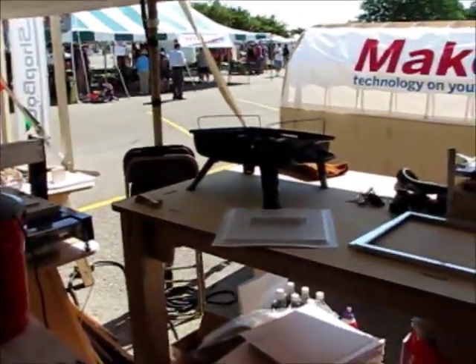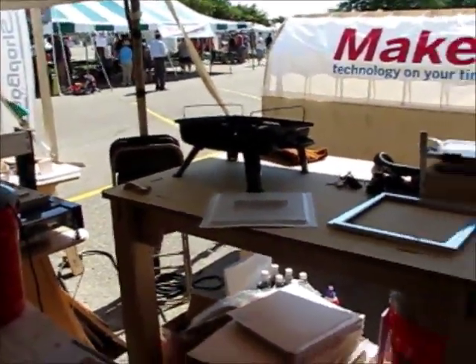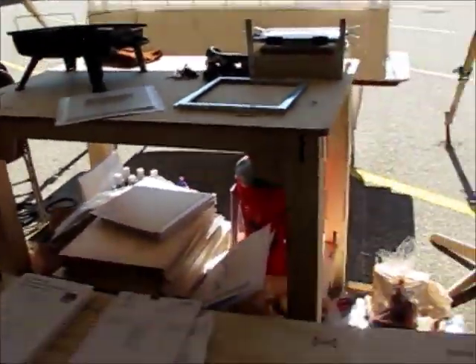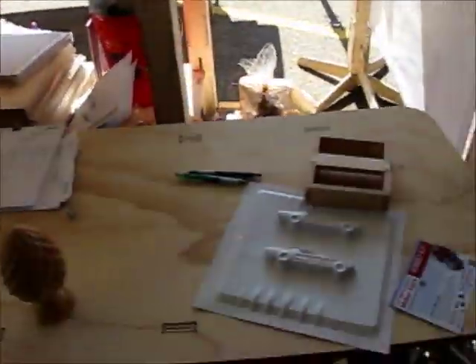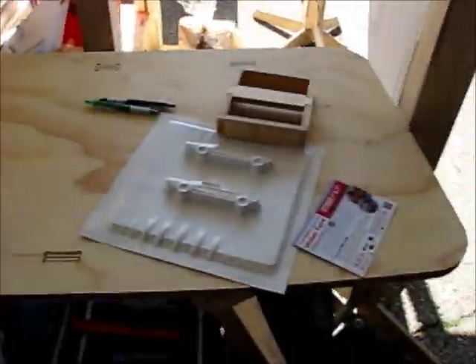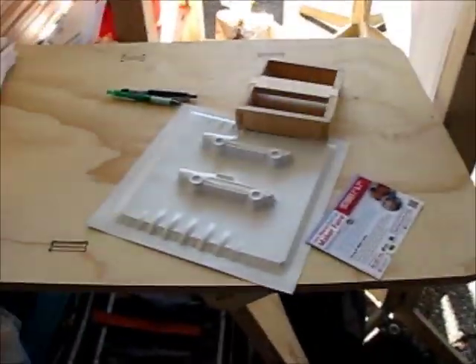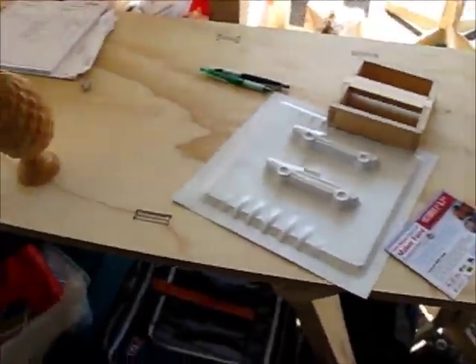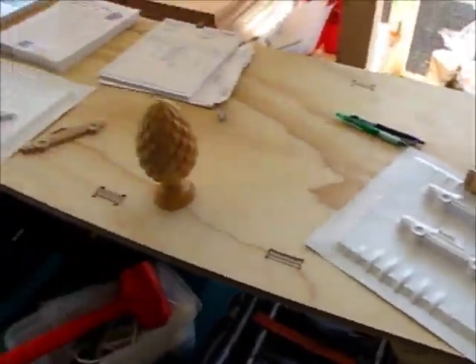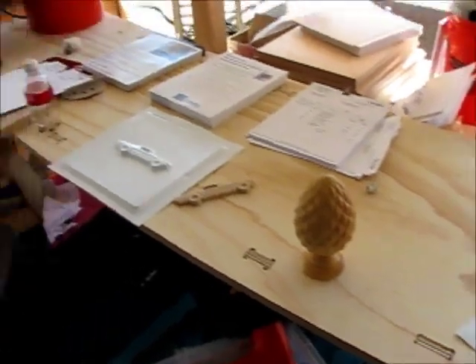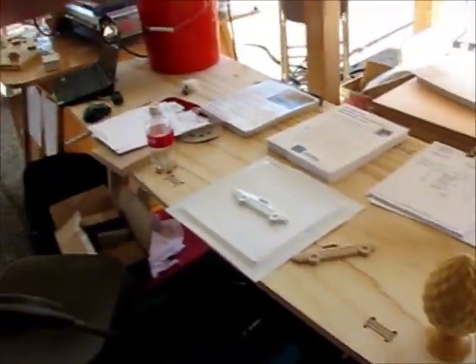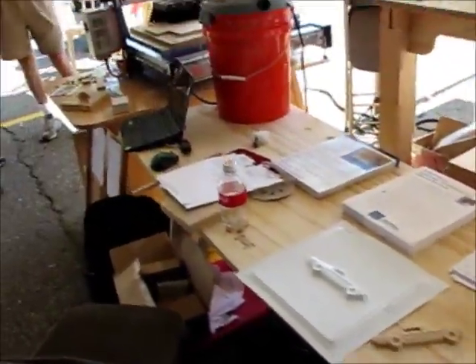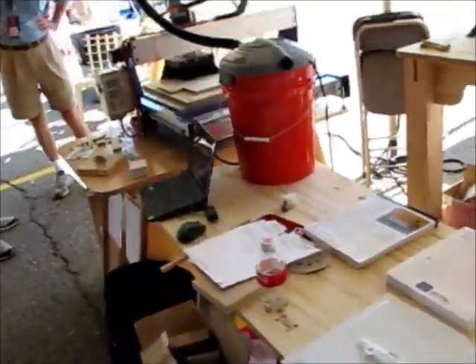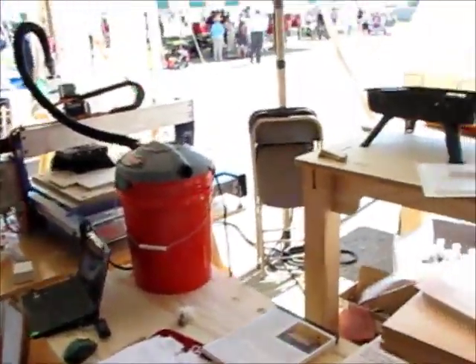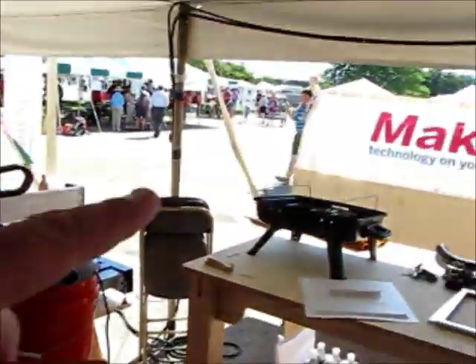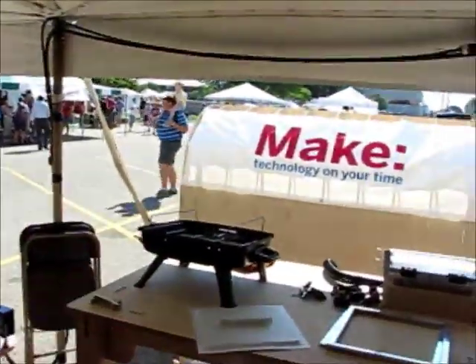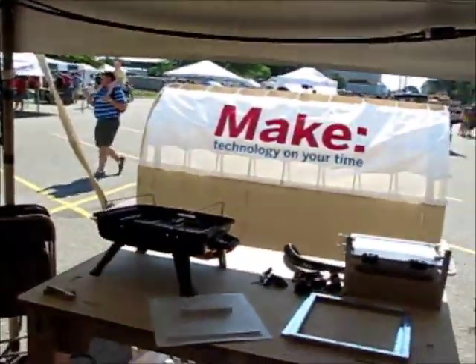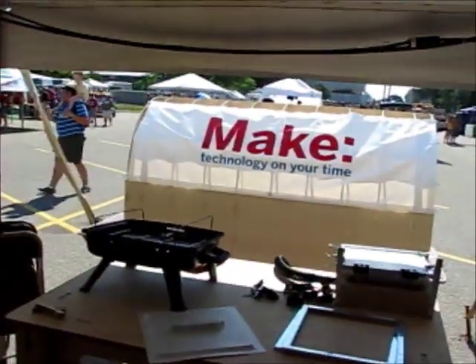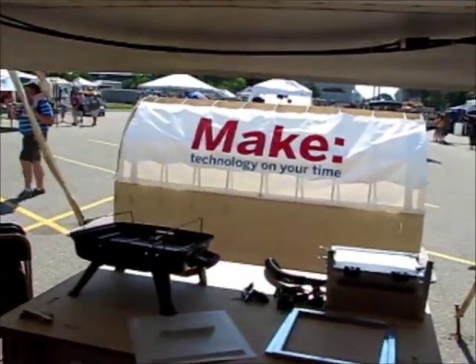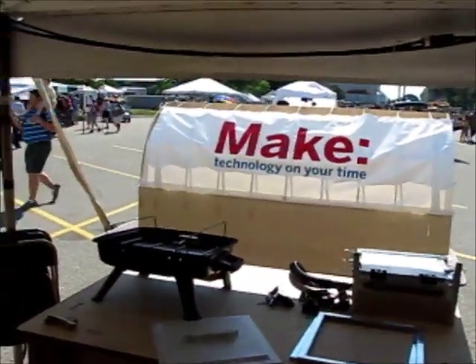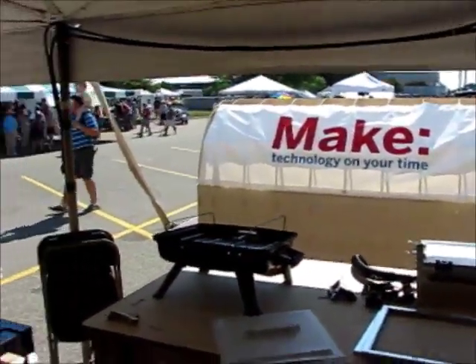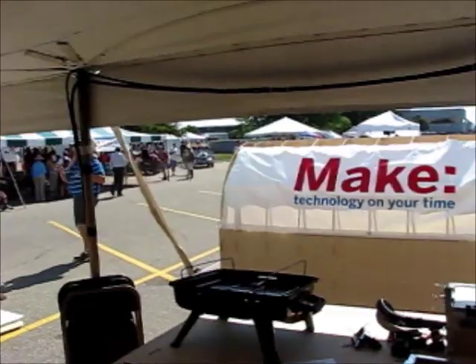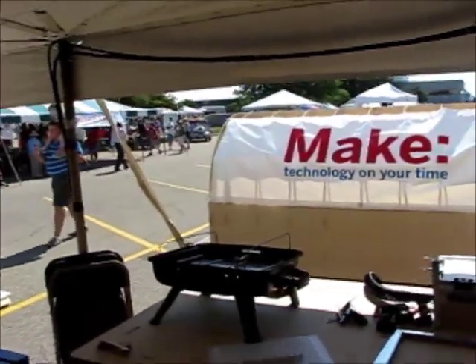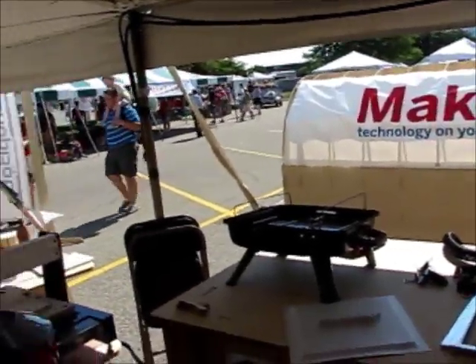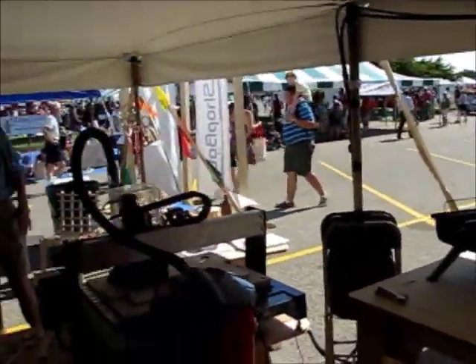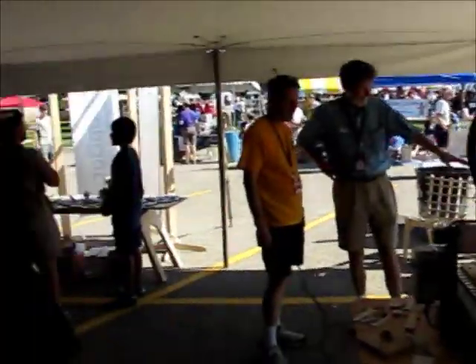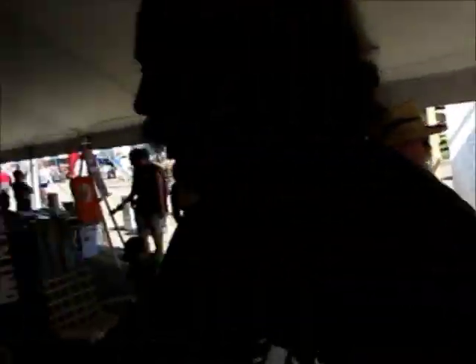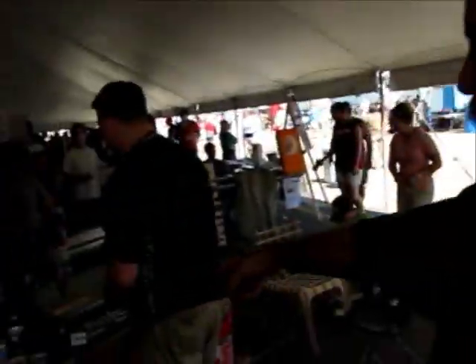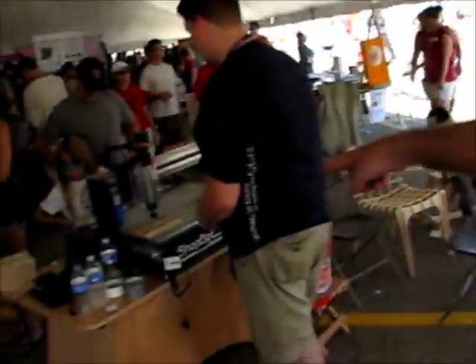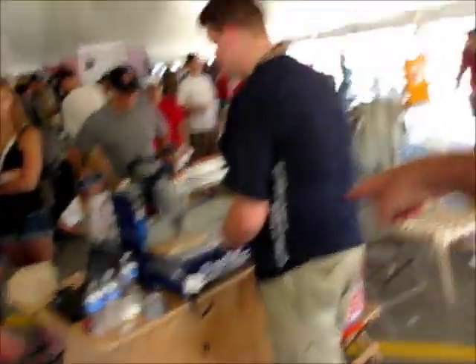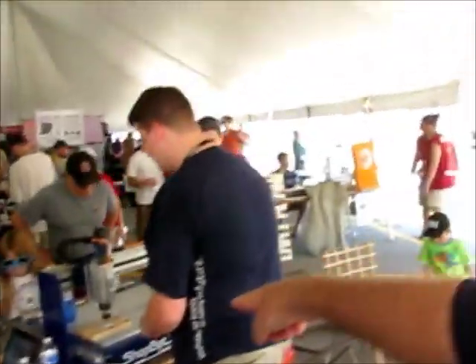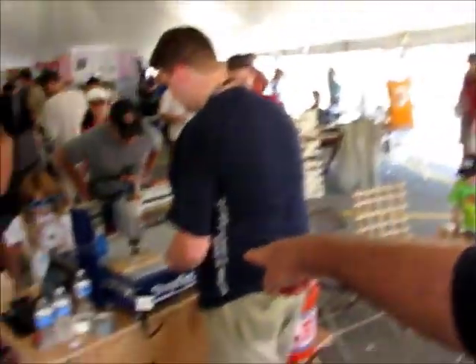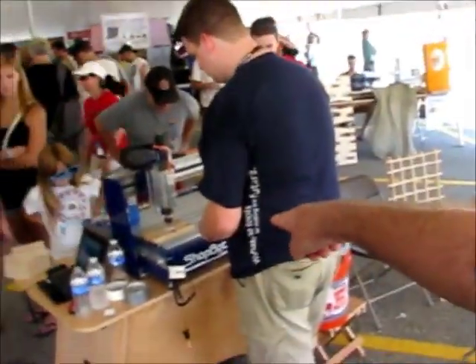ShopBot also cut the tables, all our banner stands, these work benches. We've got a little model of the shelter there — that's a third-scale model of the shelter. And John Danvers is doing engraving for all our tags here.